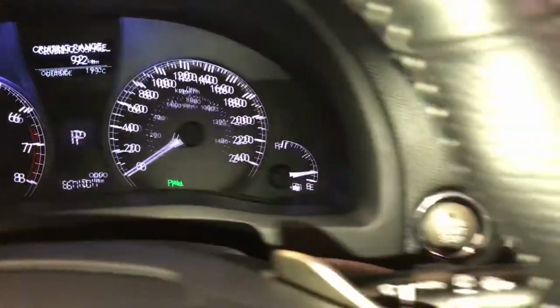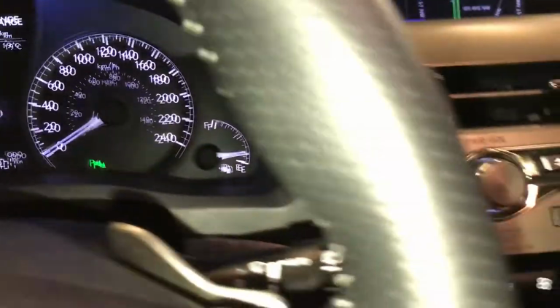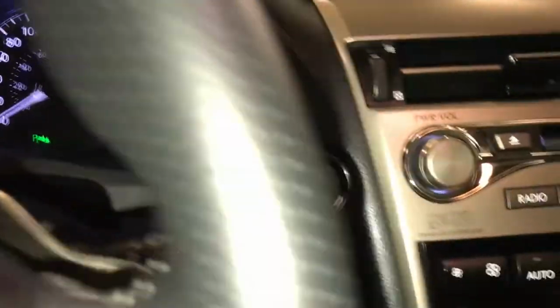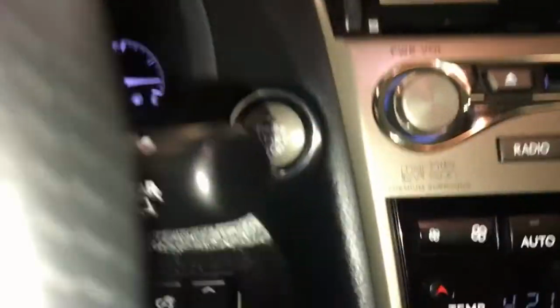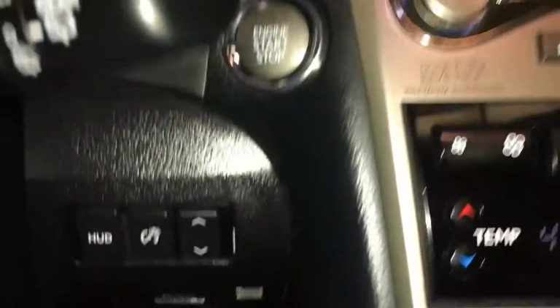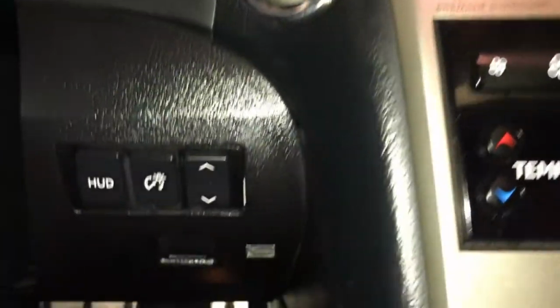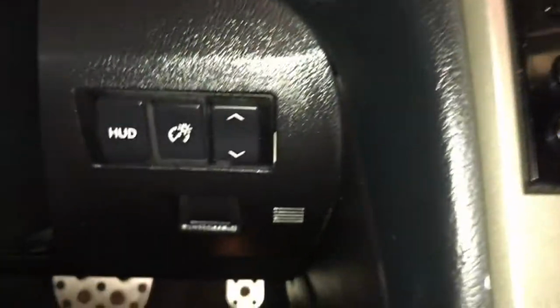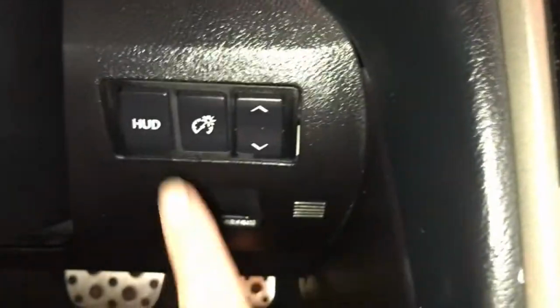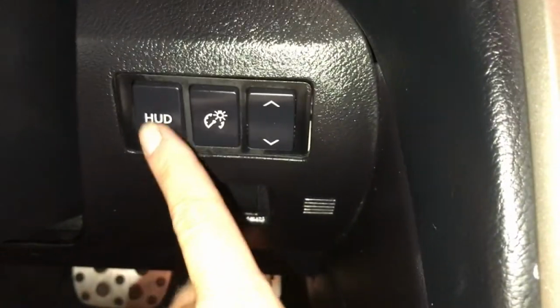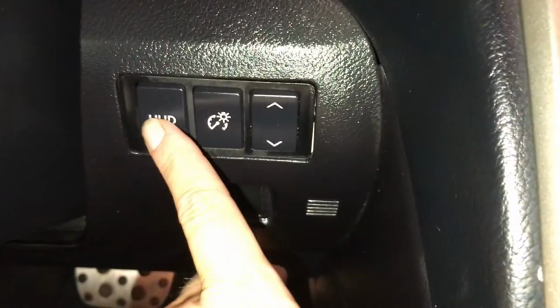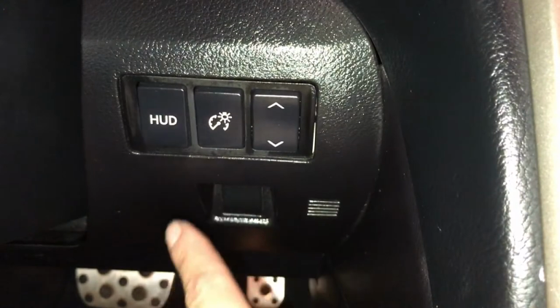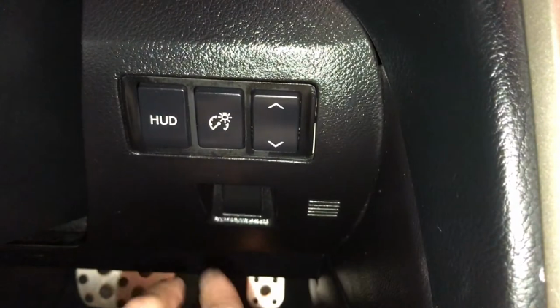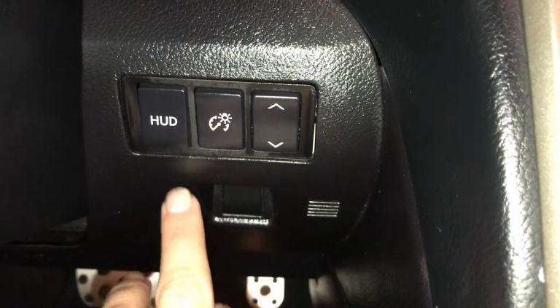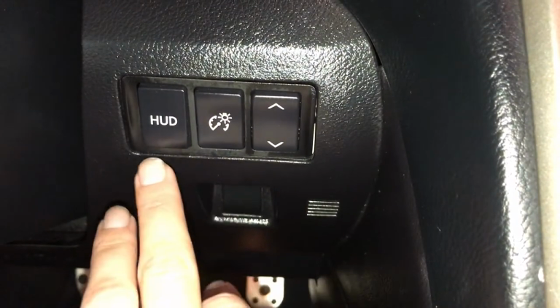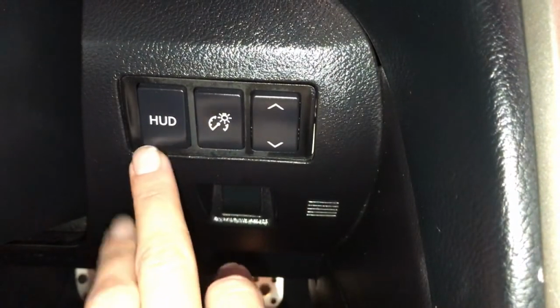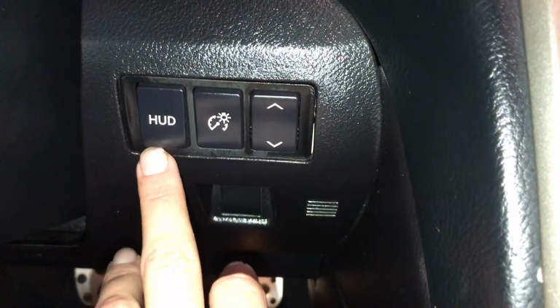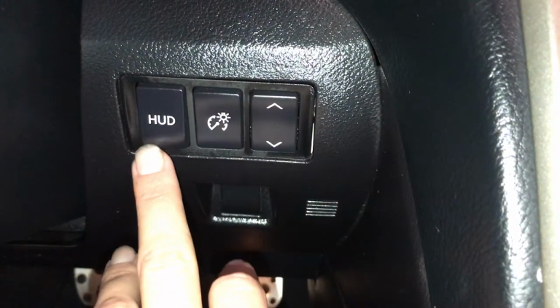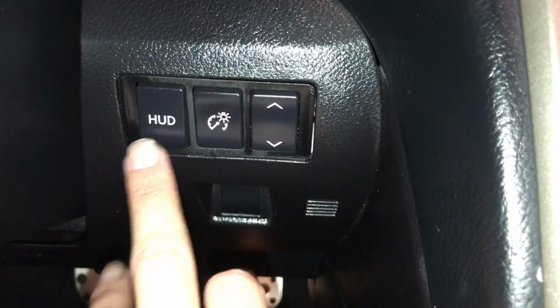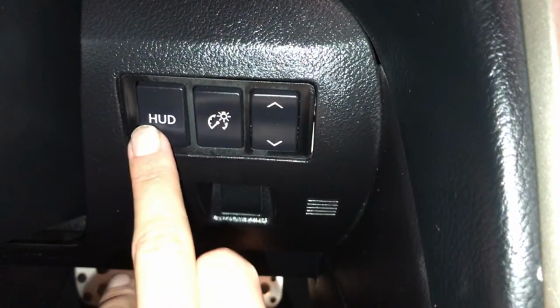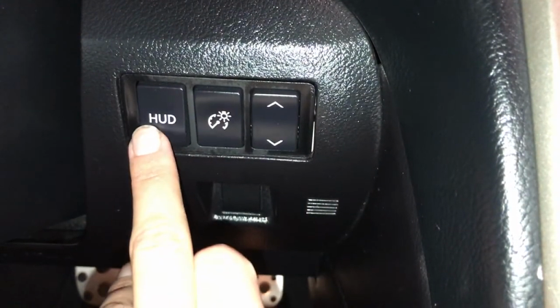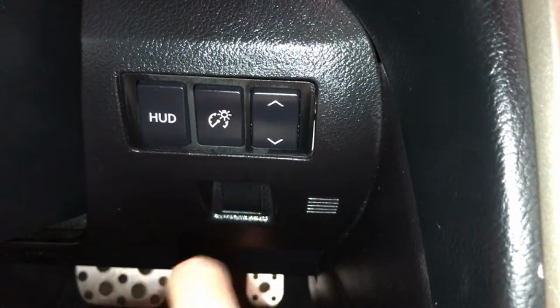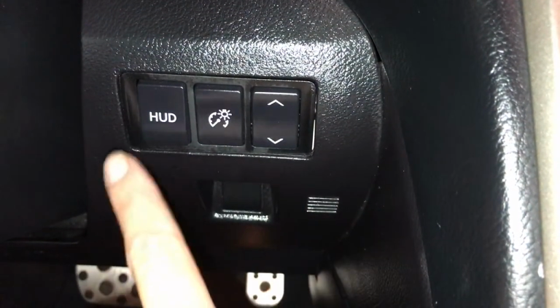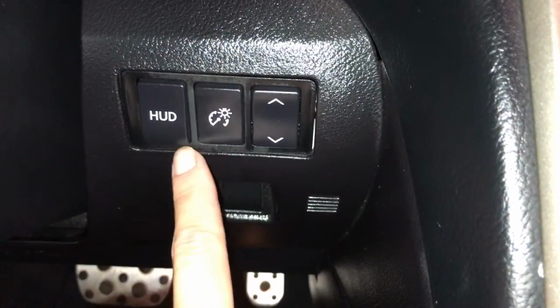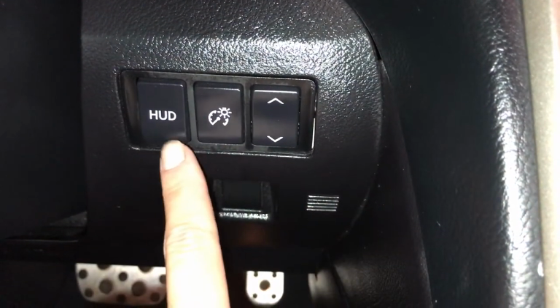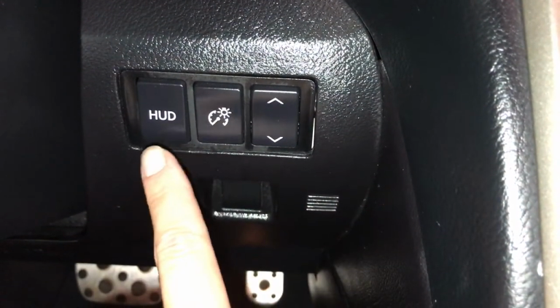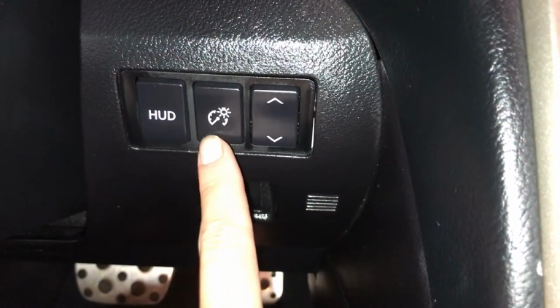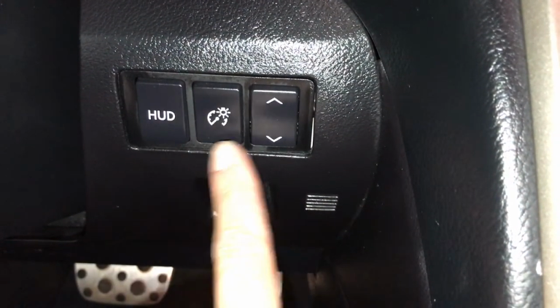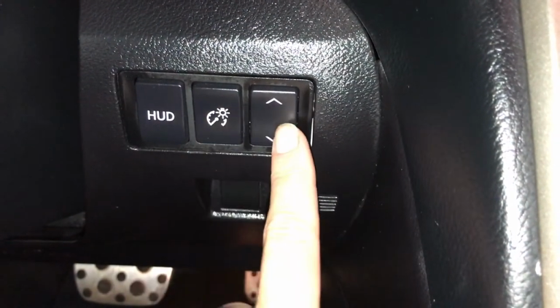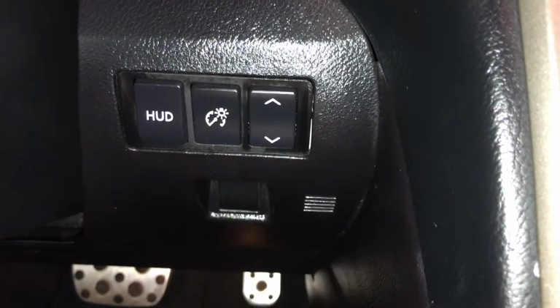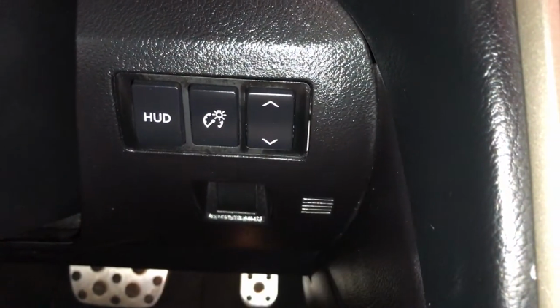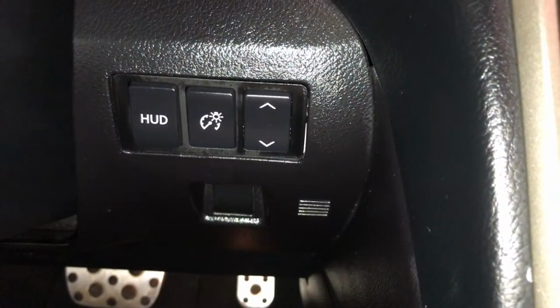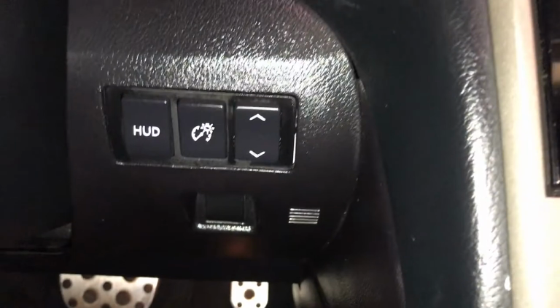You have a heads-up display. These are the controls — kilometers or miles, turning it on and off, adjusting brightness, and moving it up and down.